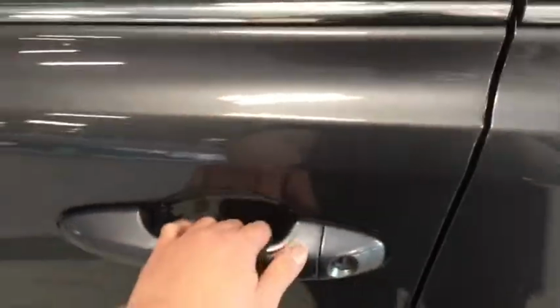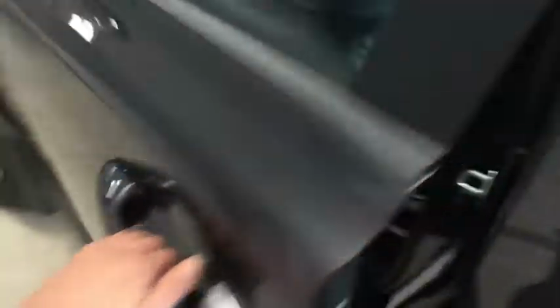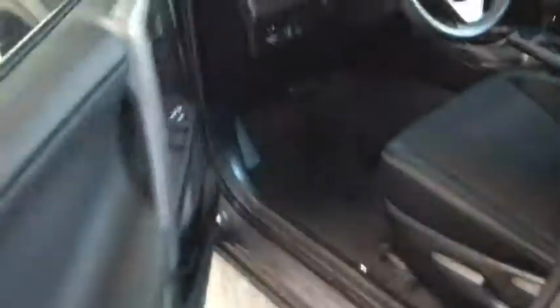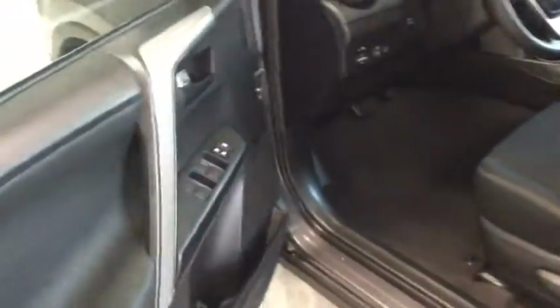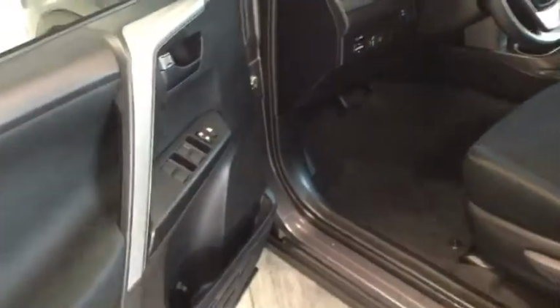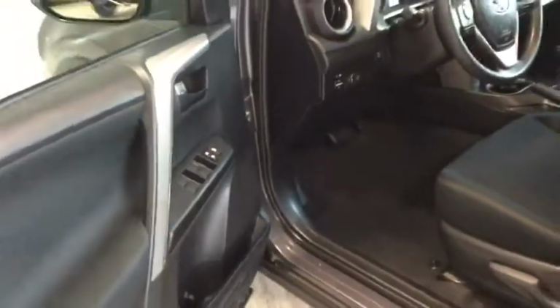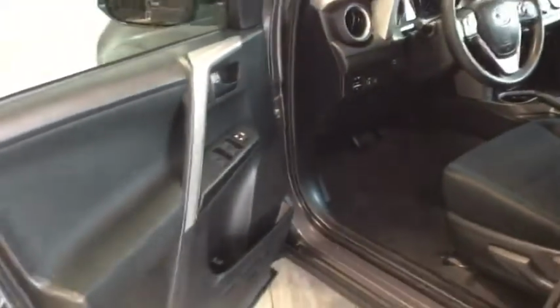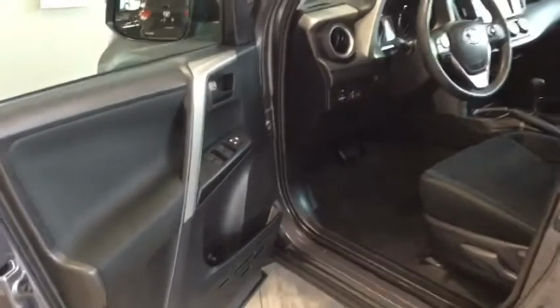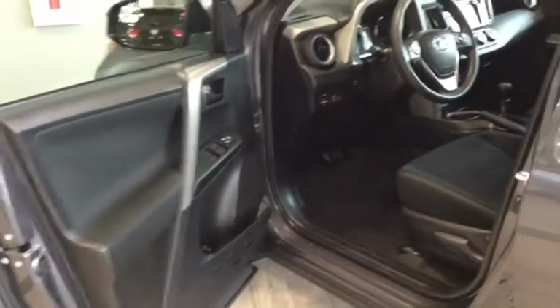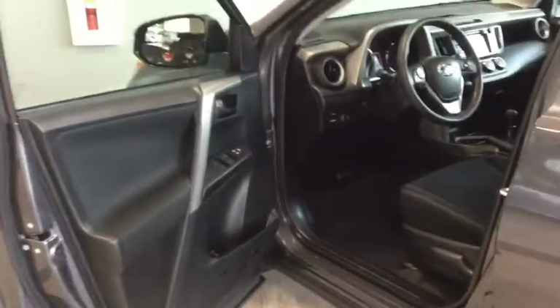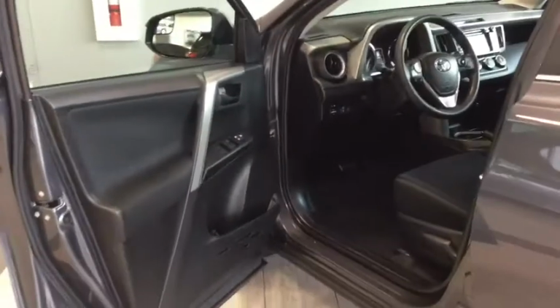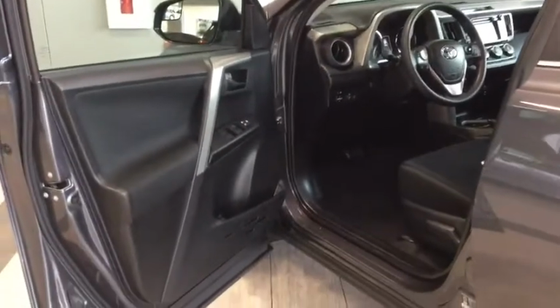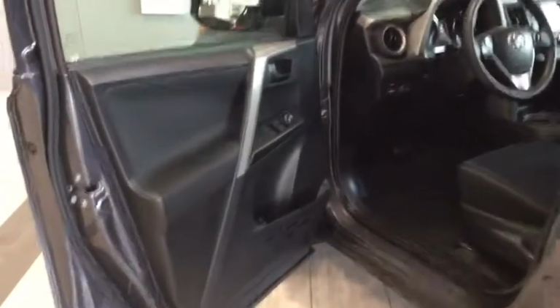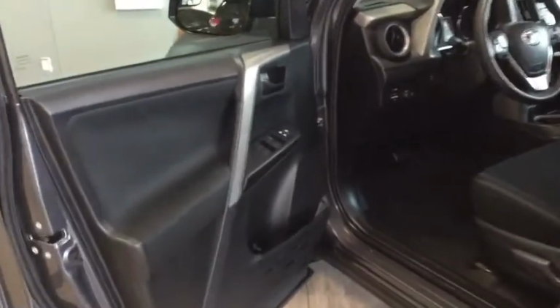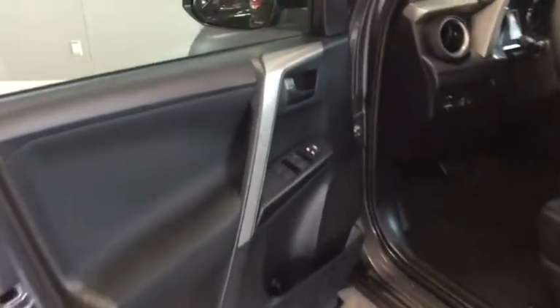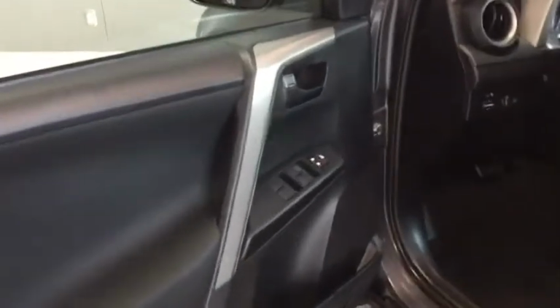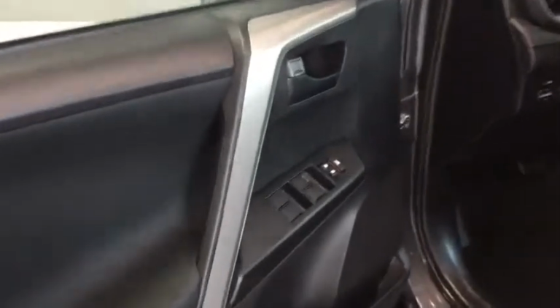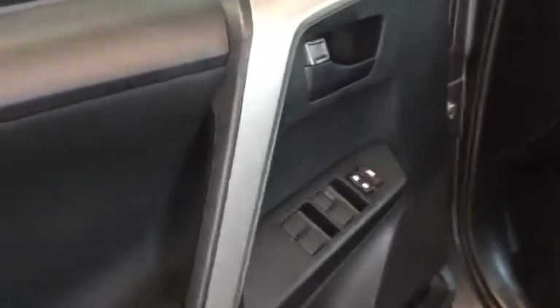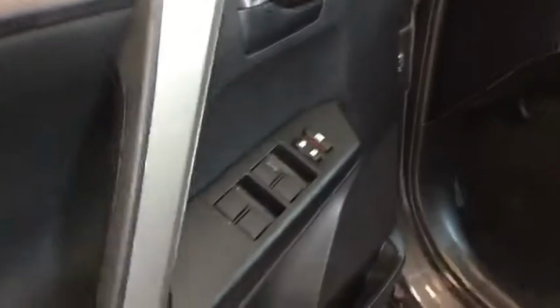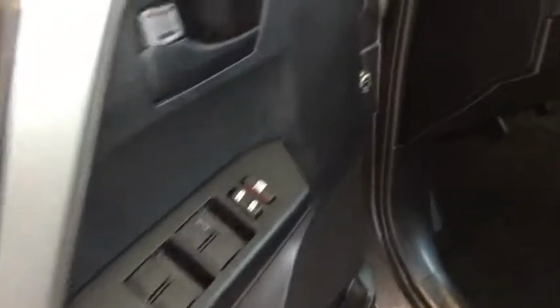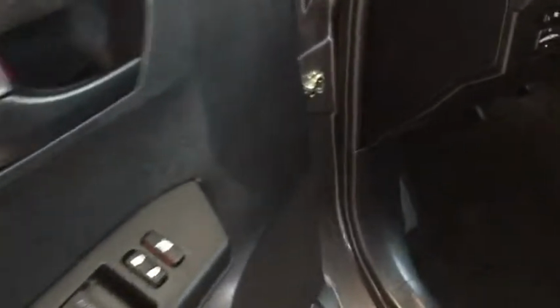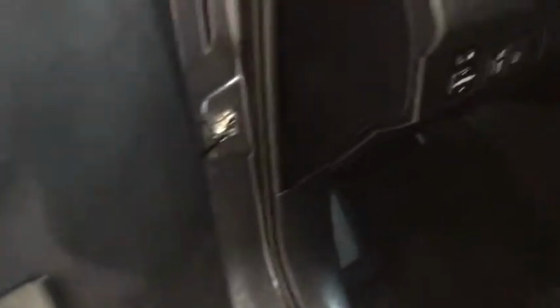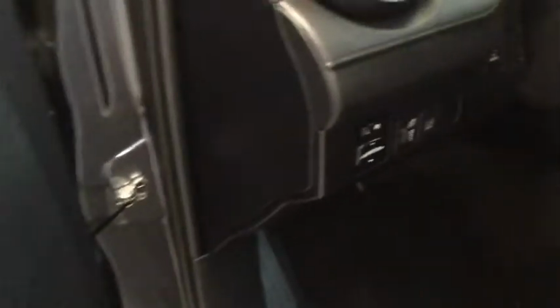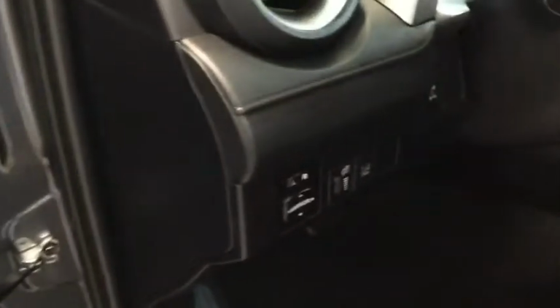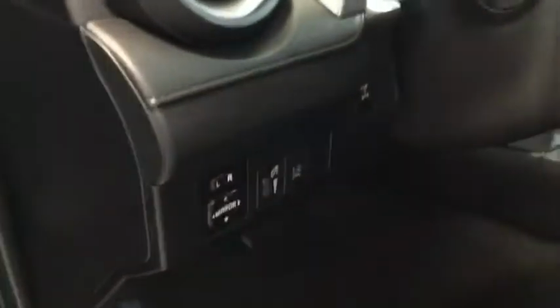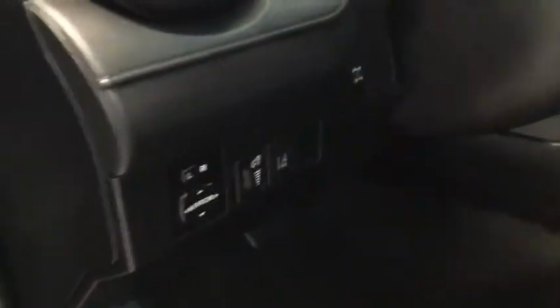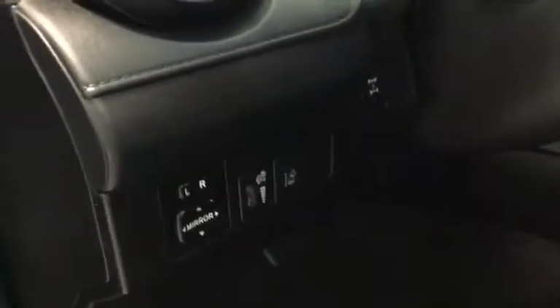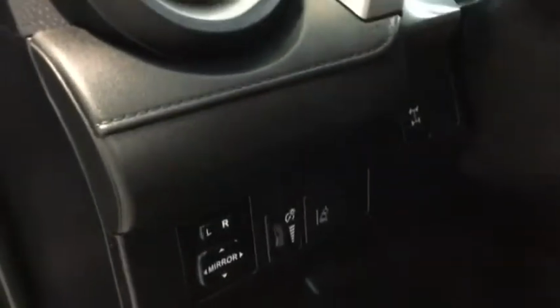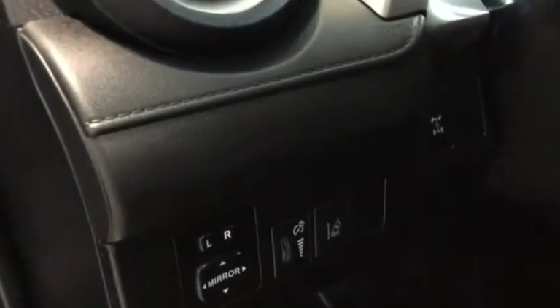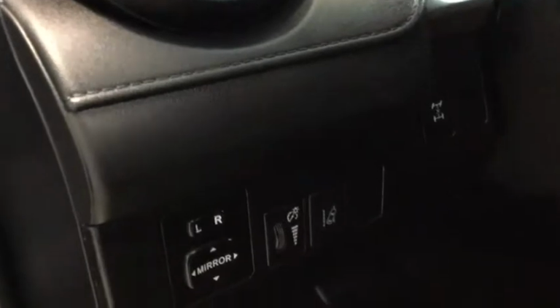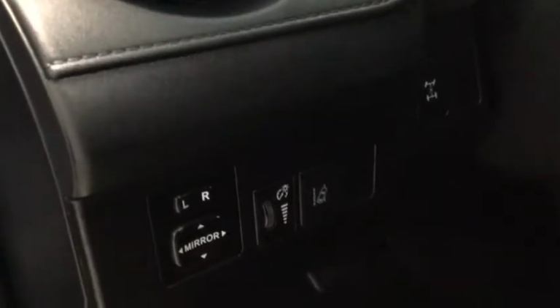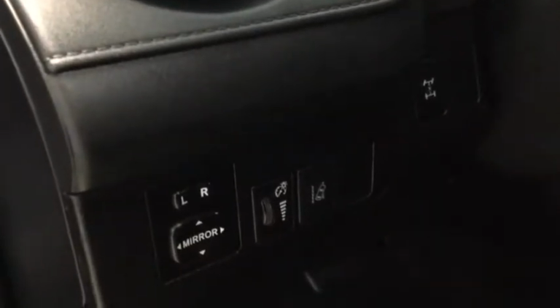Opening it up to take a look now — plenty of space to hop into your RAV4. You also do have your power windows and your power locks on the side here, some storage, as well as your power adjustable side mirrors and your lane departure alert.